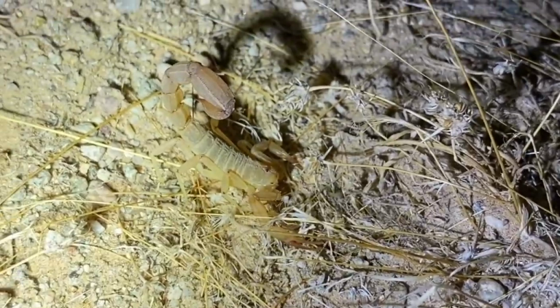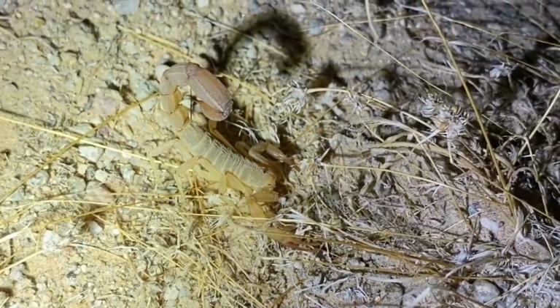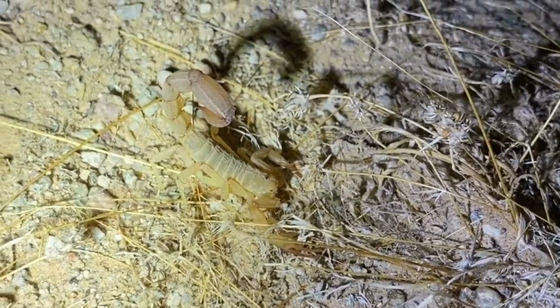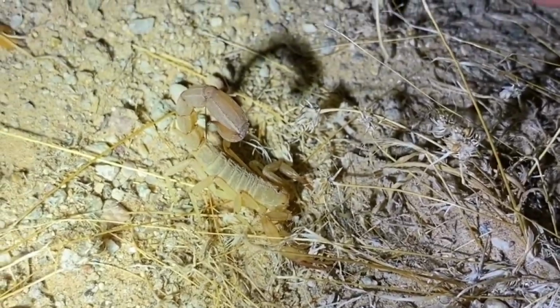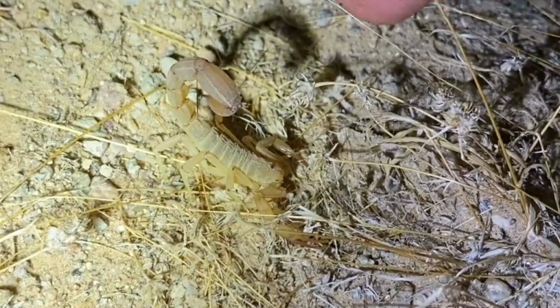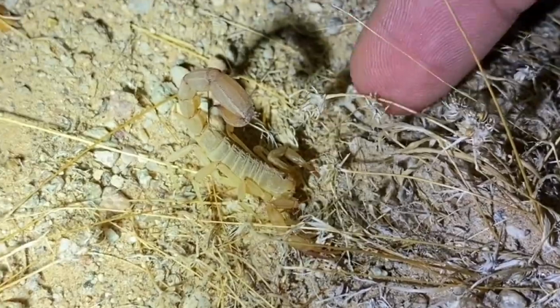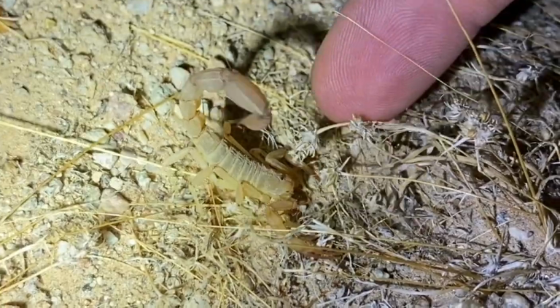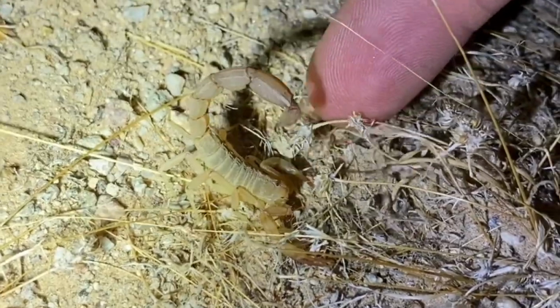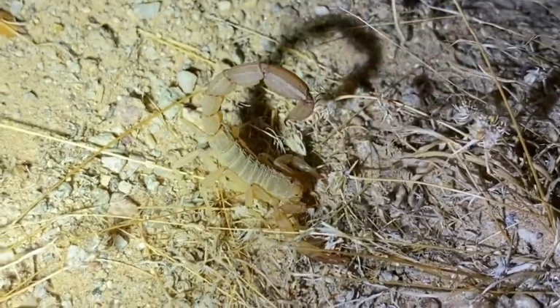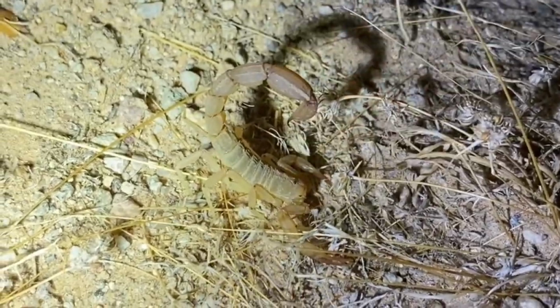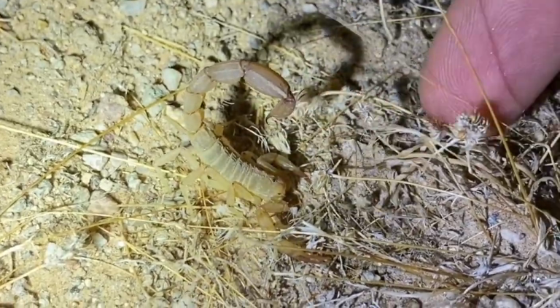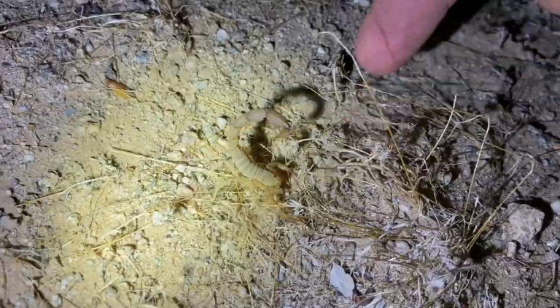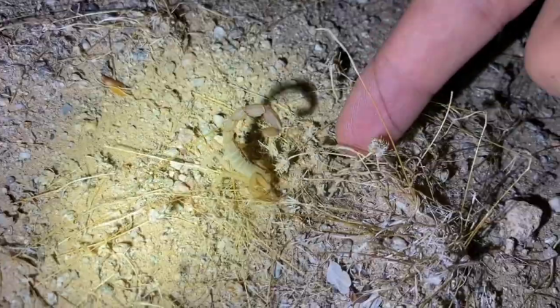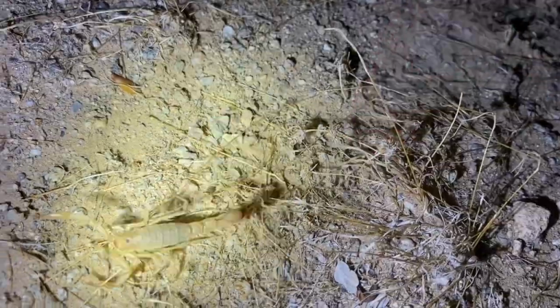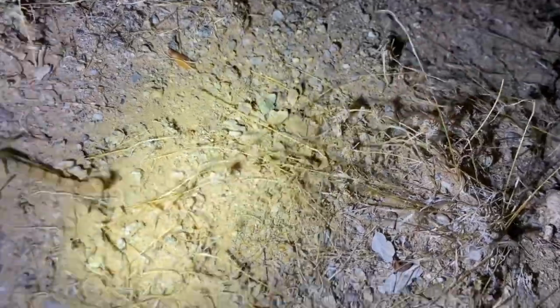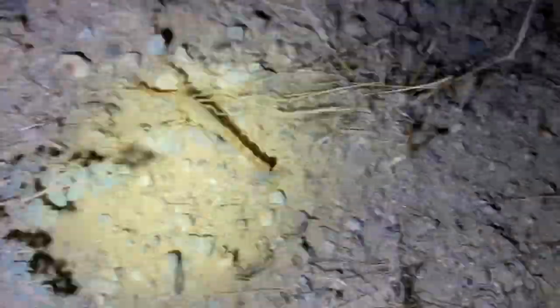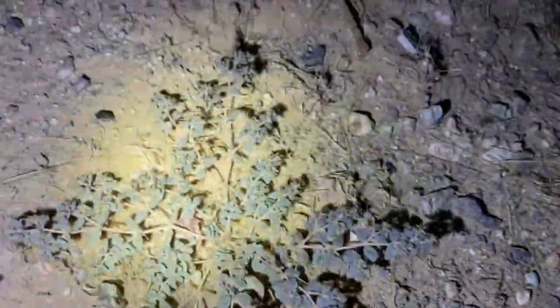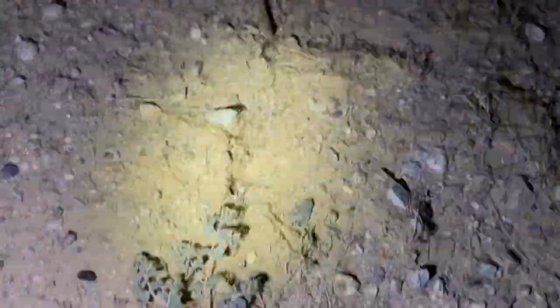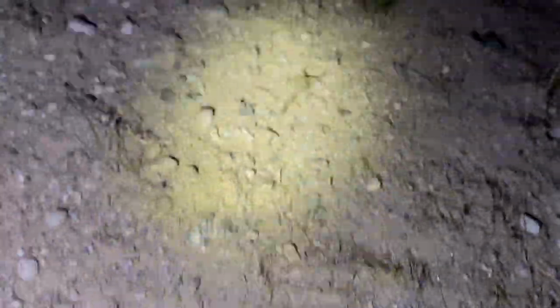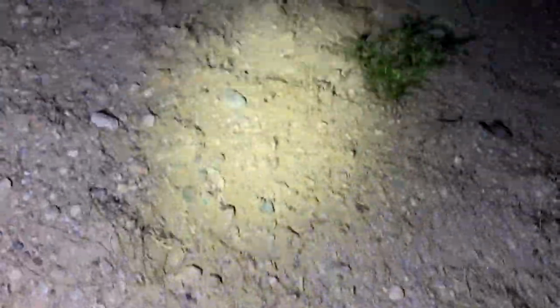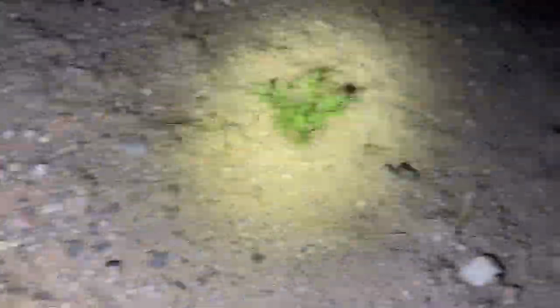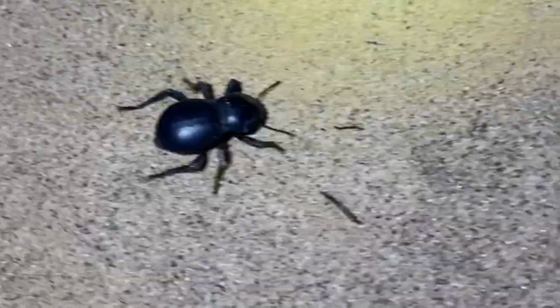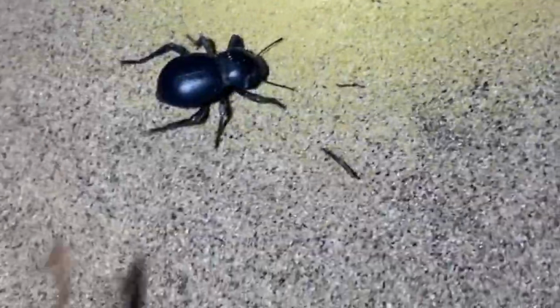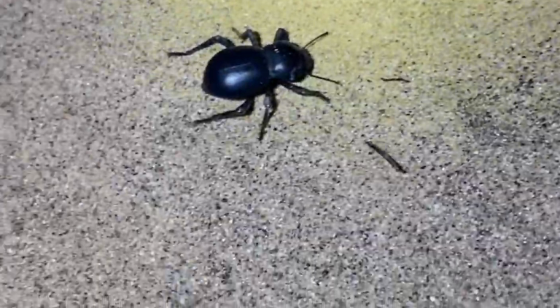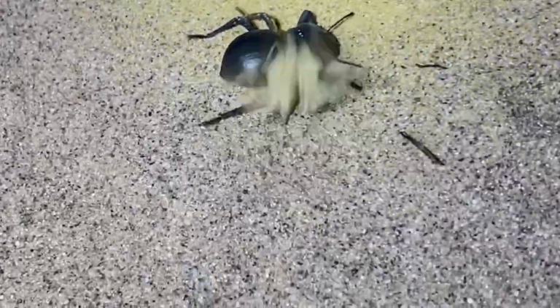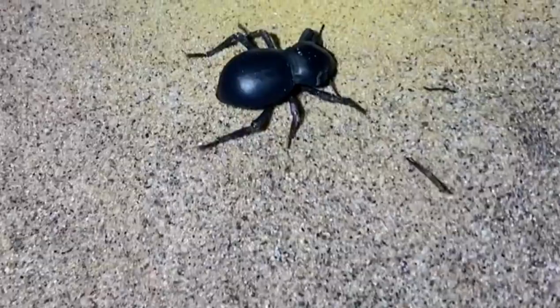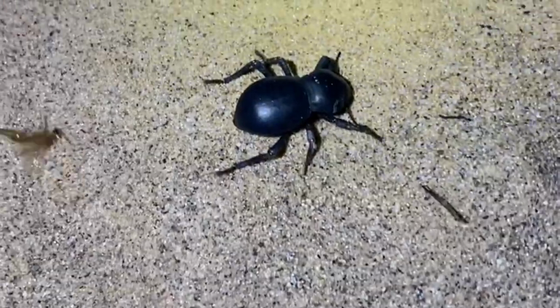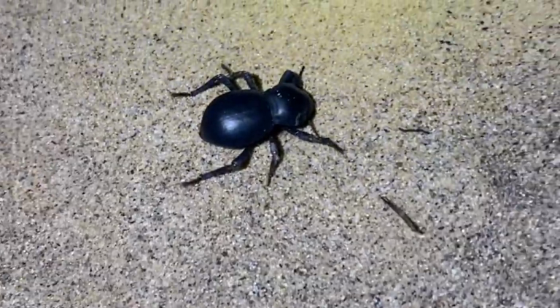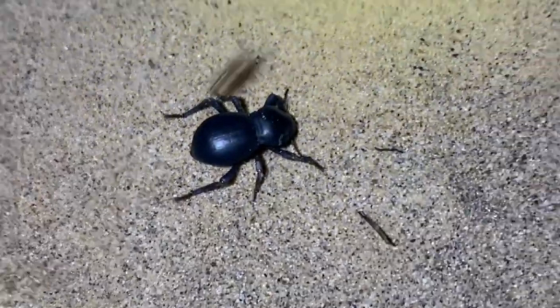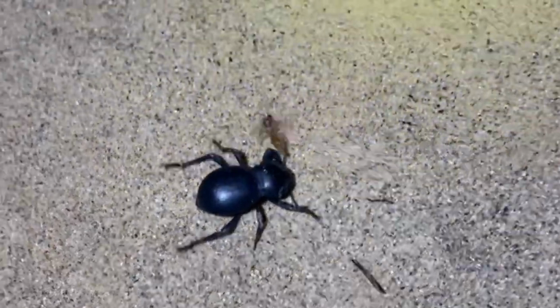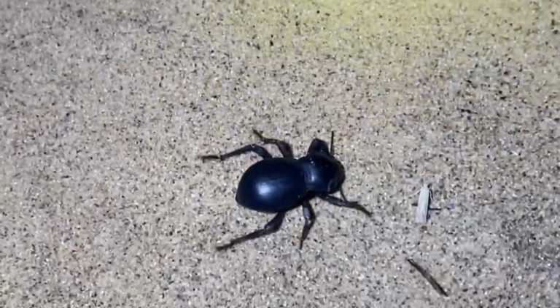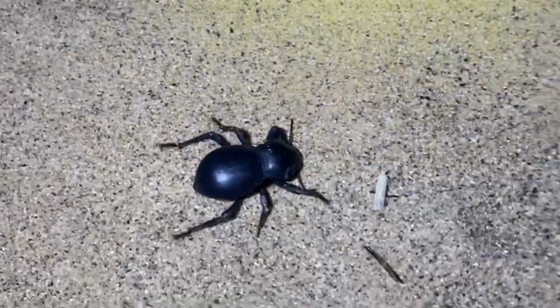Periarchinus confusis in the dunes — trying to sting me. Smooth death feigning beetle, Asbolus laevis.